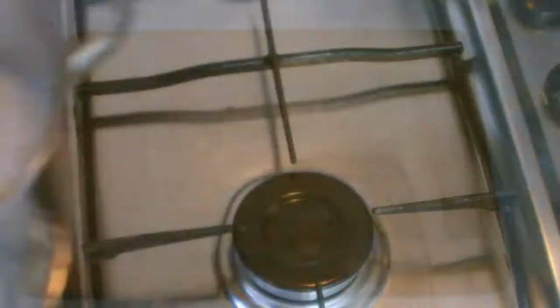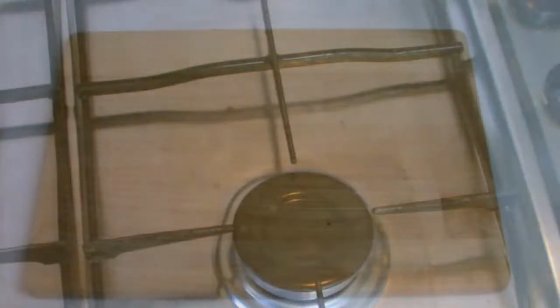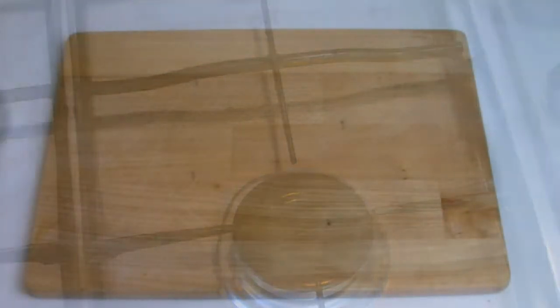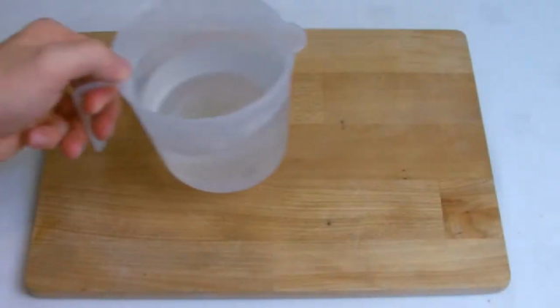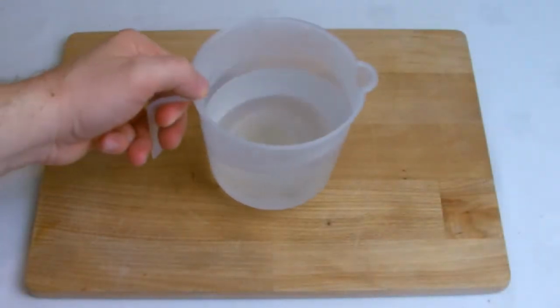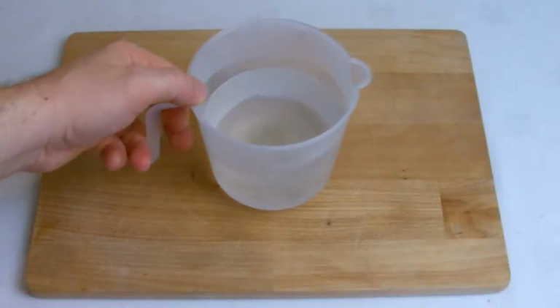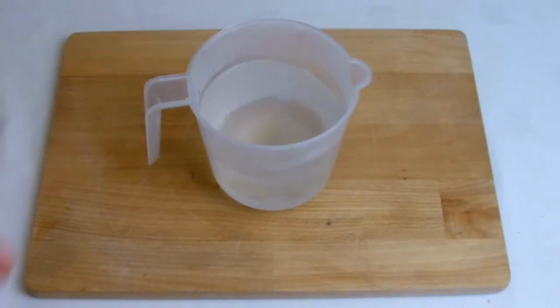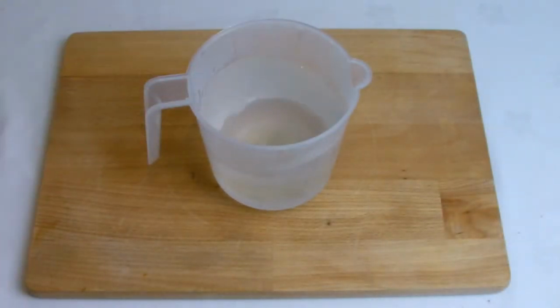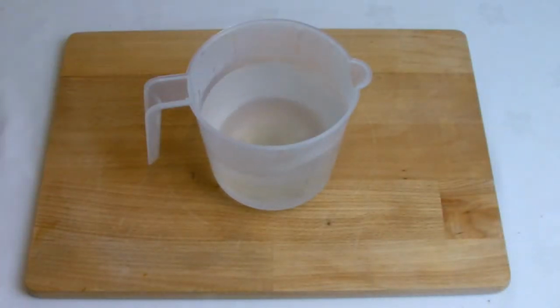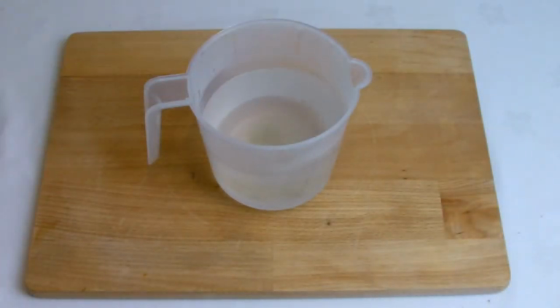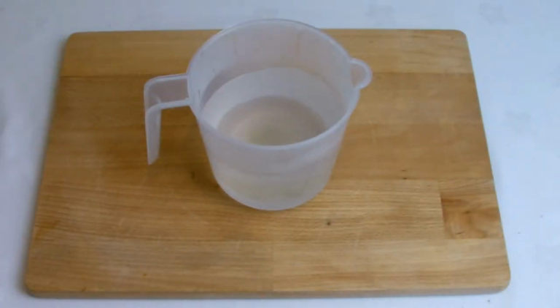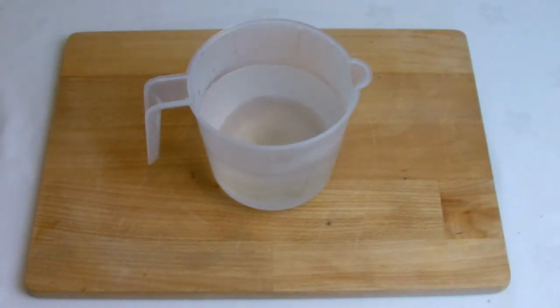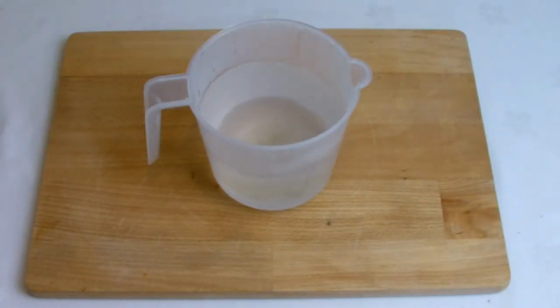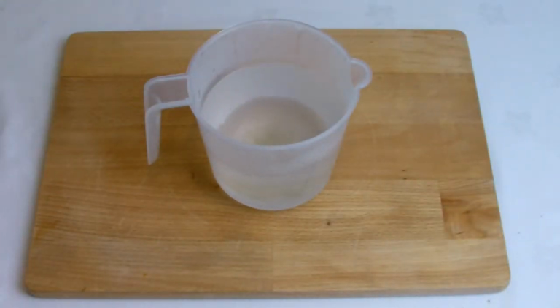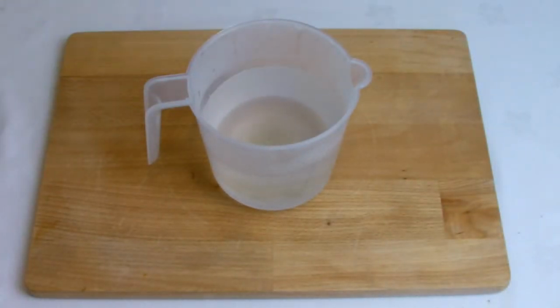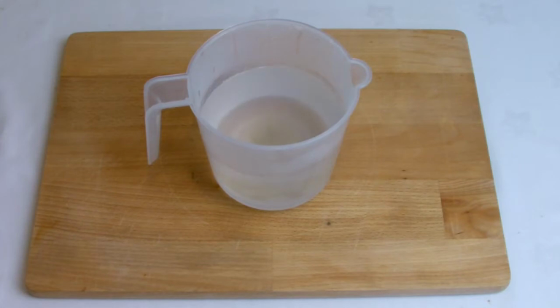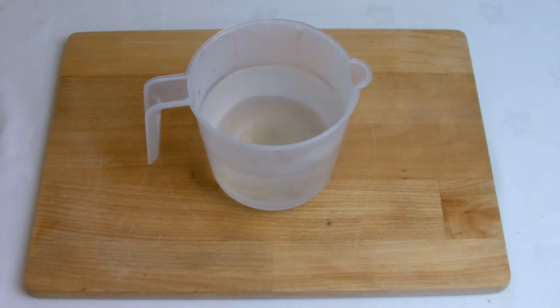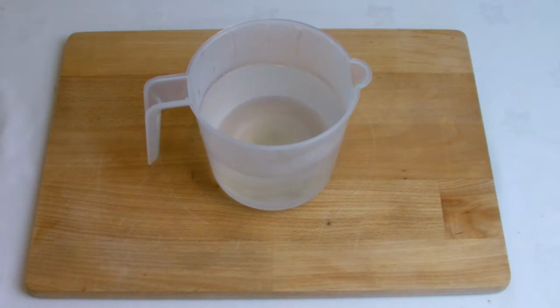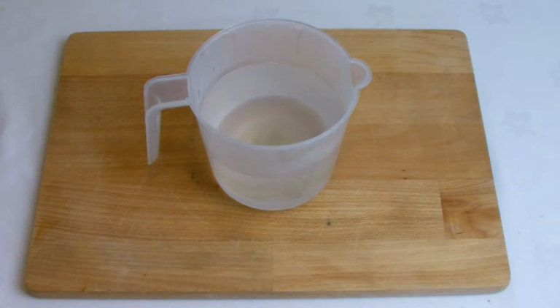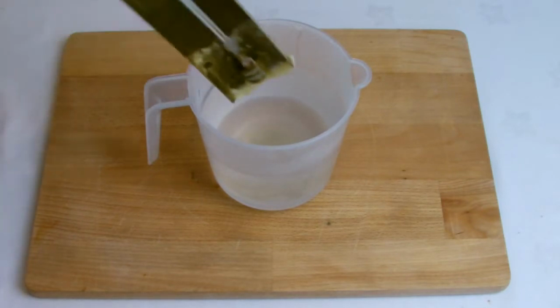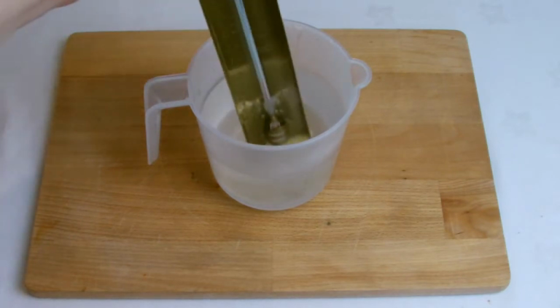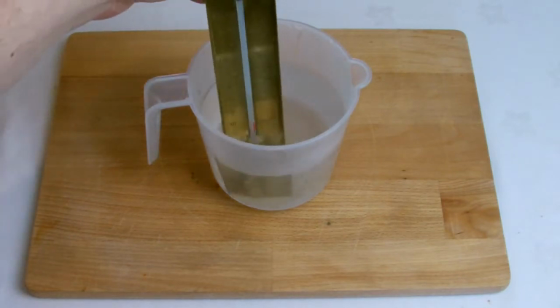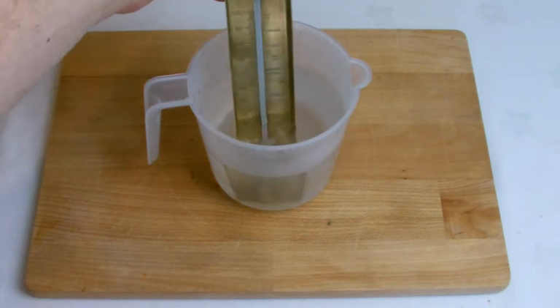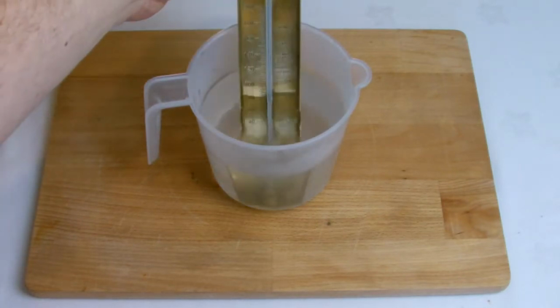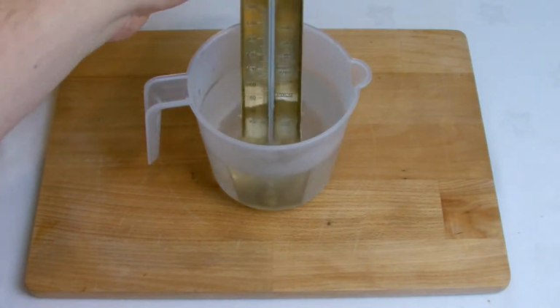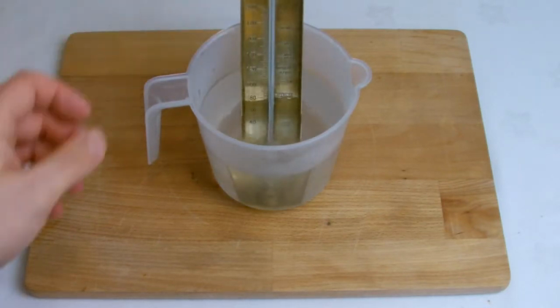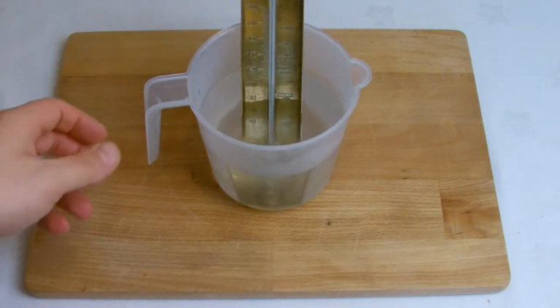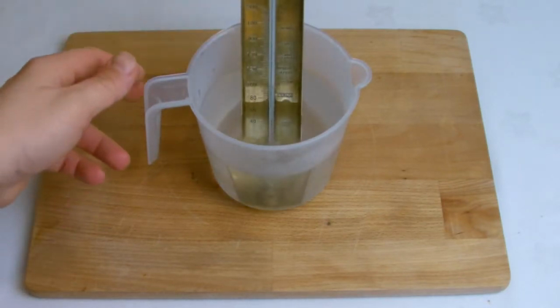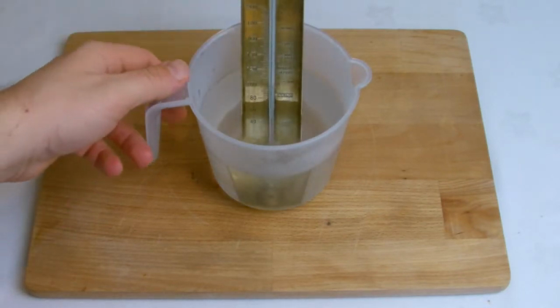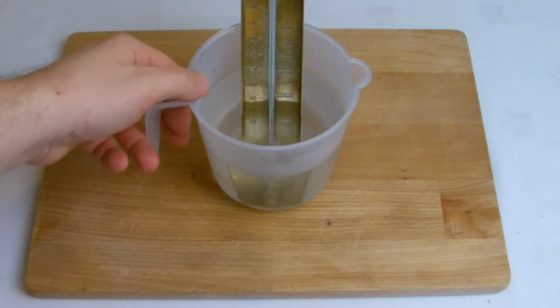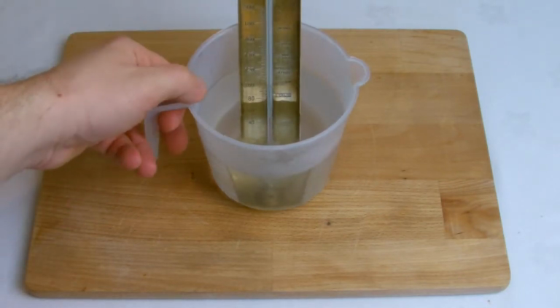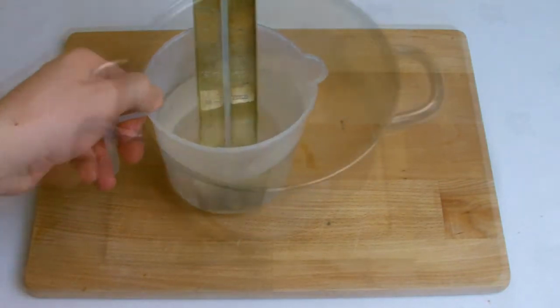Another top tip: as soon as your sugar thermometer has been taken out of your syrup, plunge it straight into a jug of boiling water to start releasing the syrup from the edges of the thermometer.